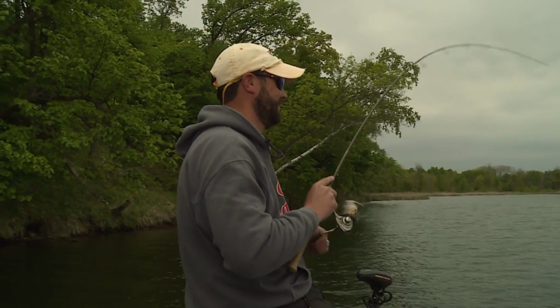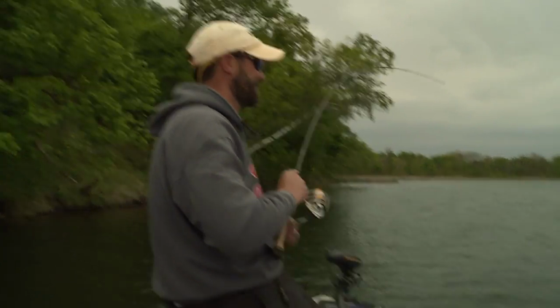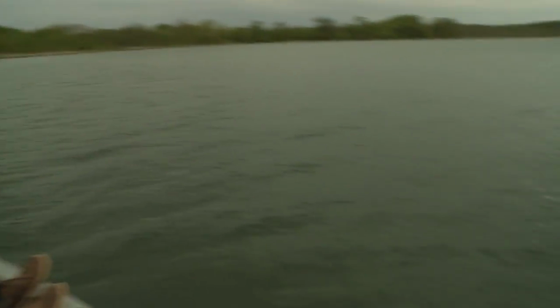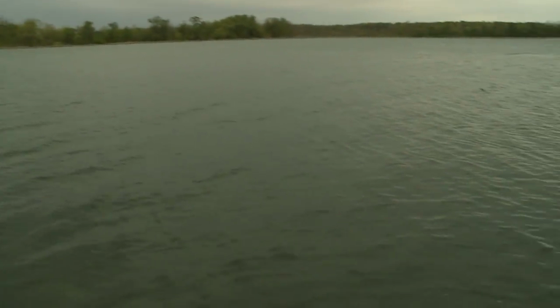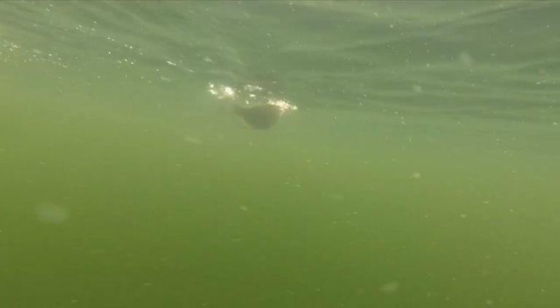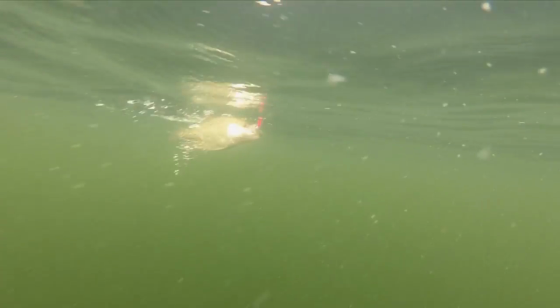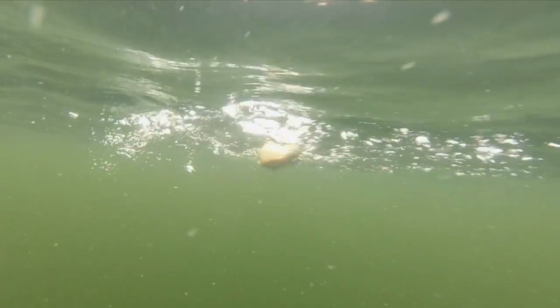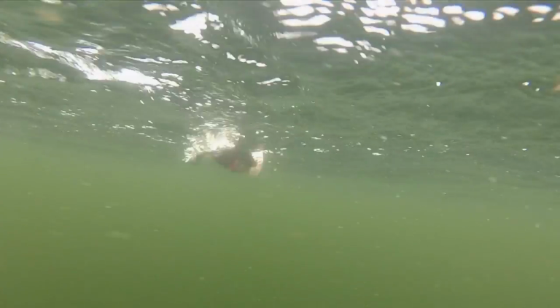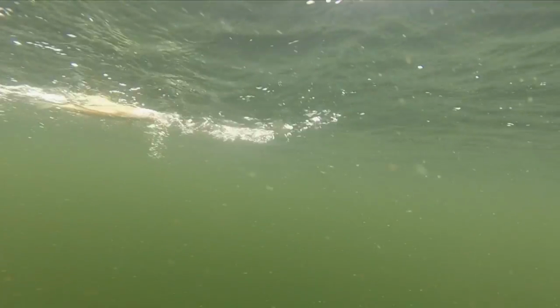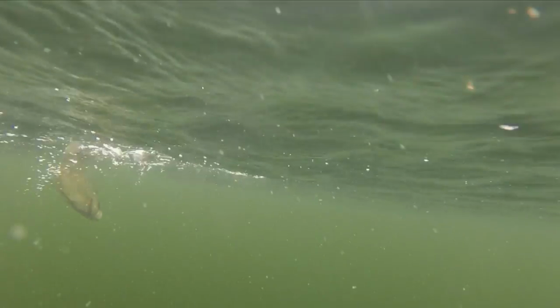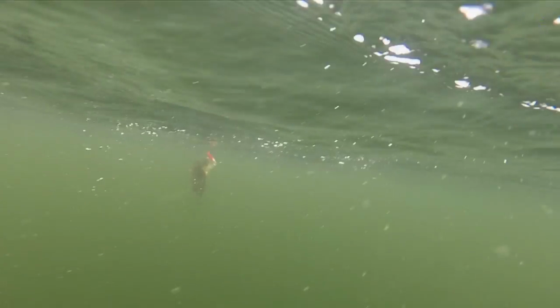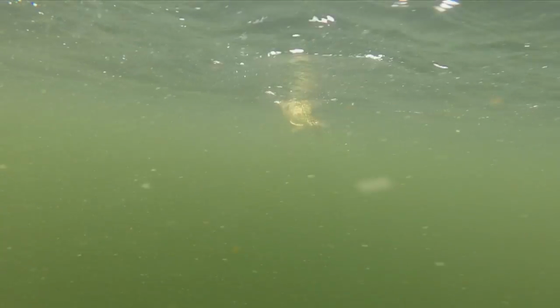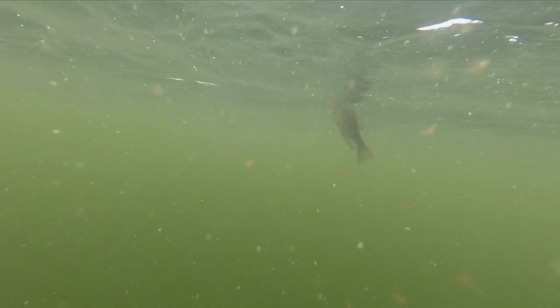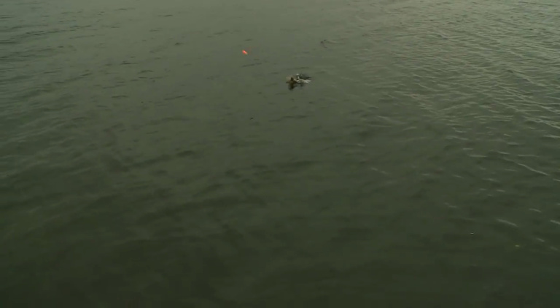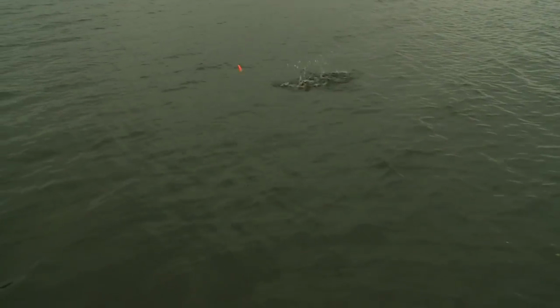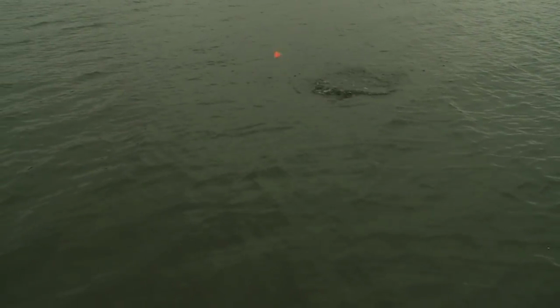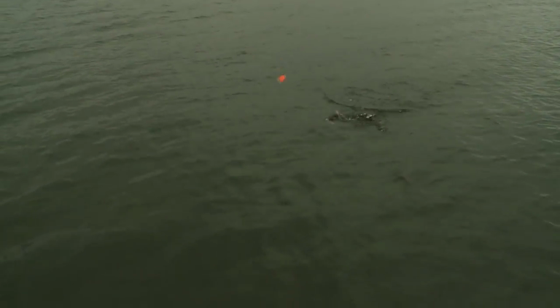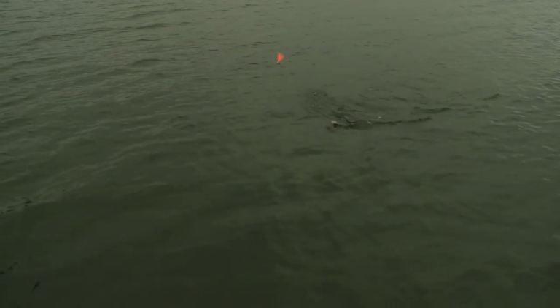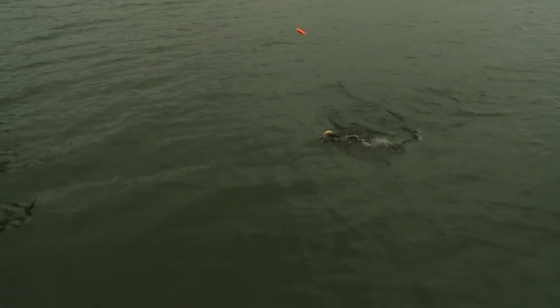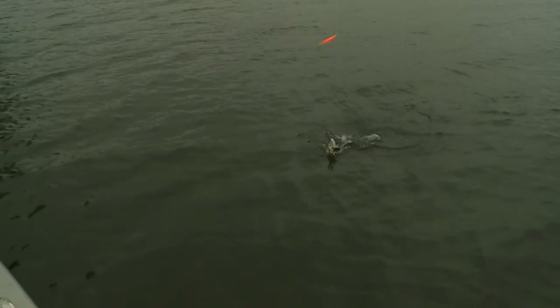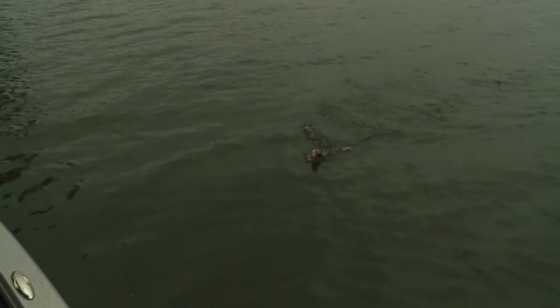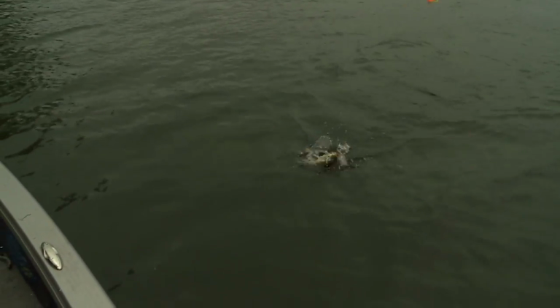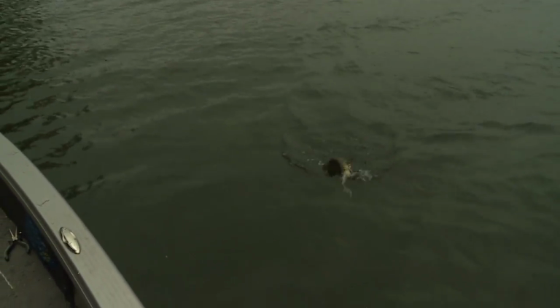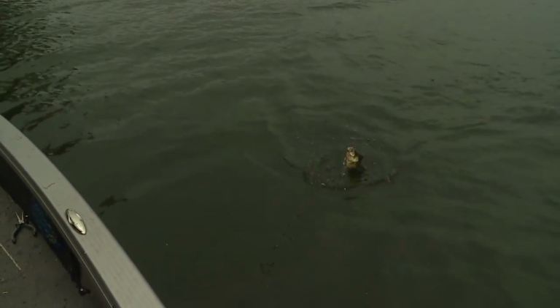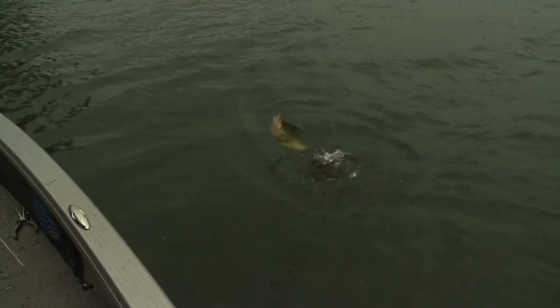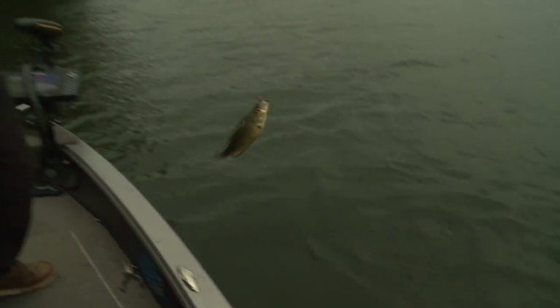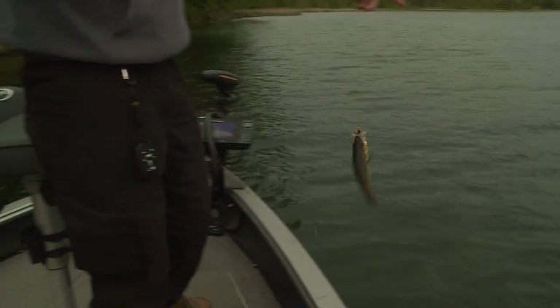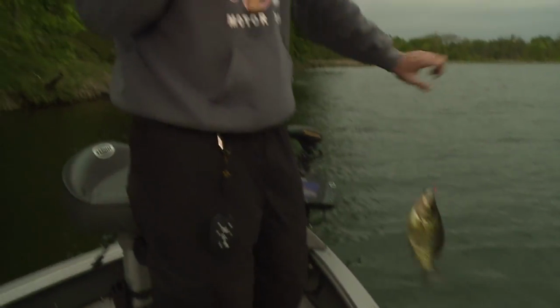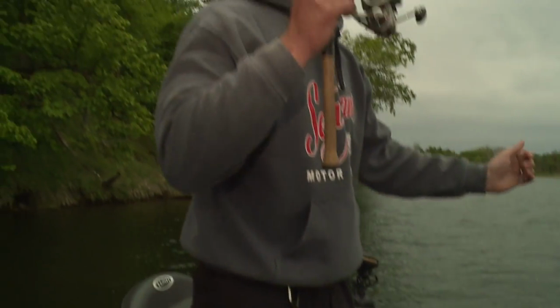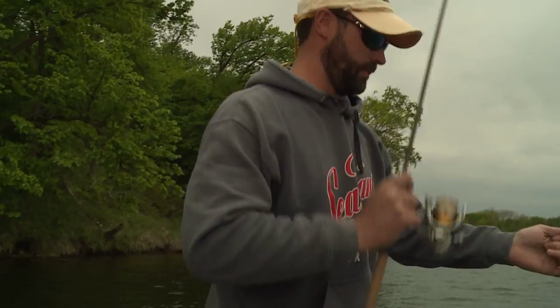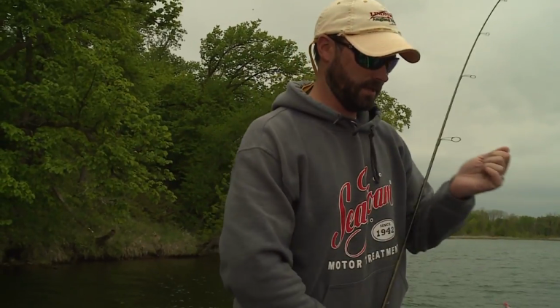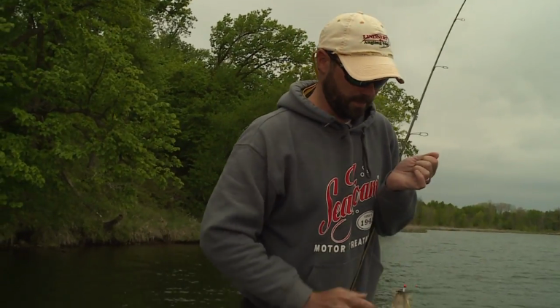It is crazy. Man, it doesn't get old — catching springtime crappies. And what's so great about it is the system, of course, is so darn simple.